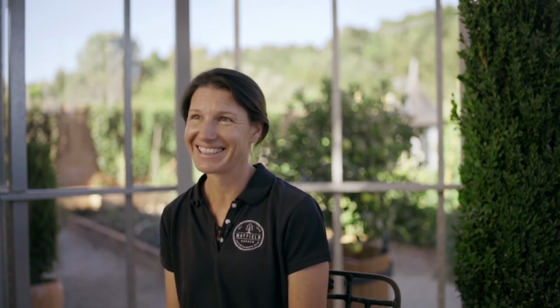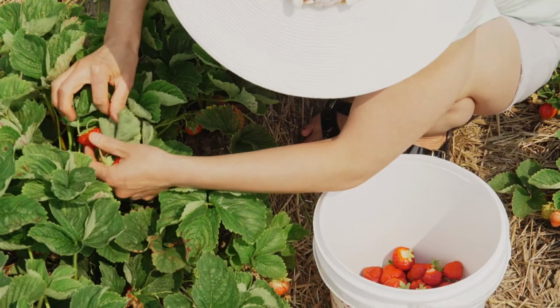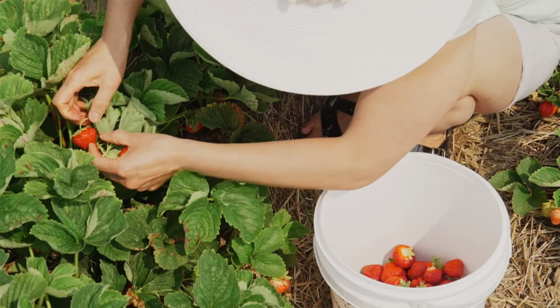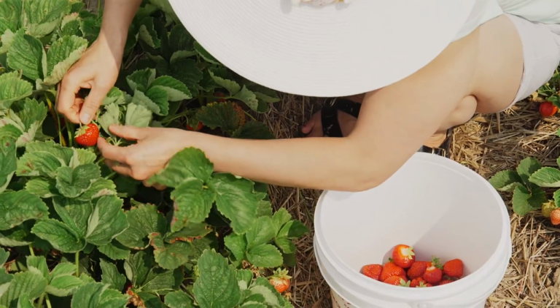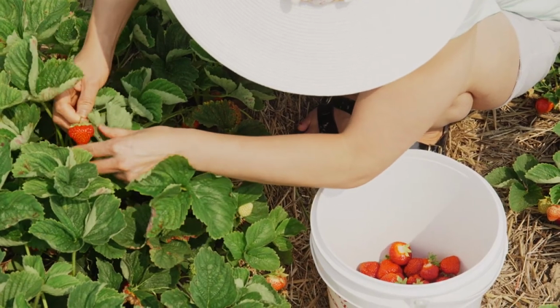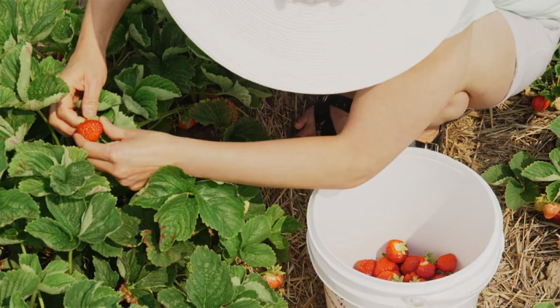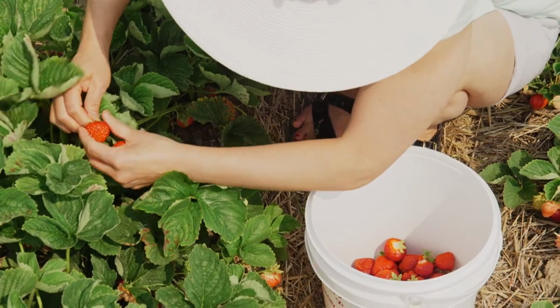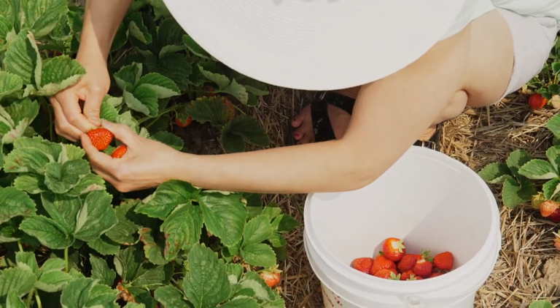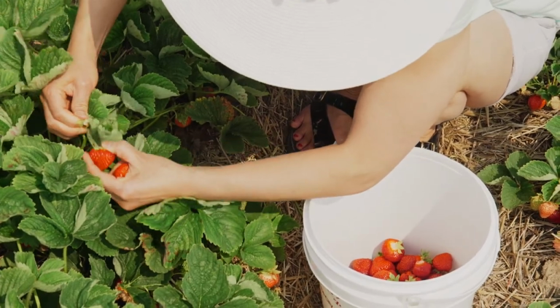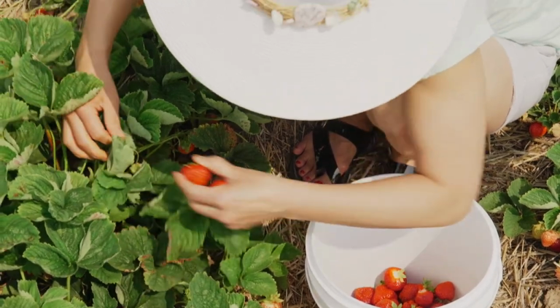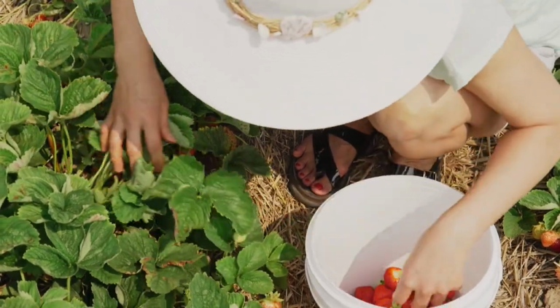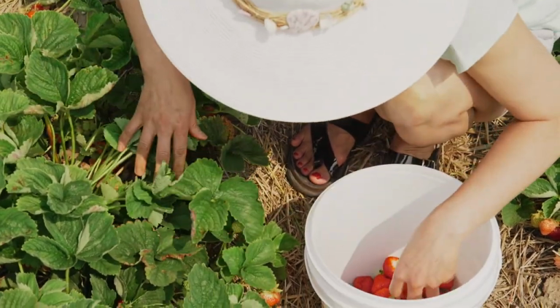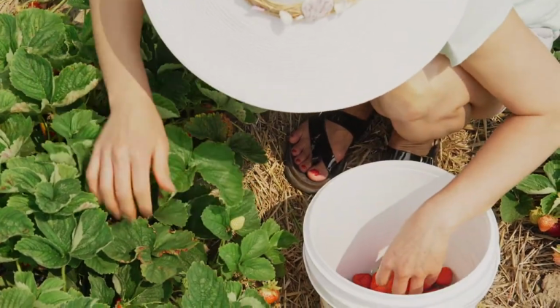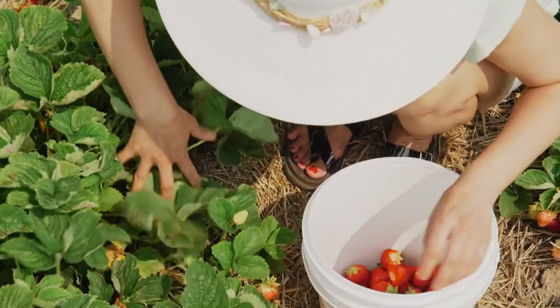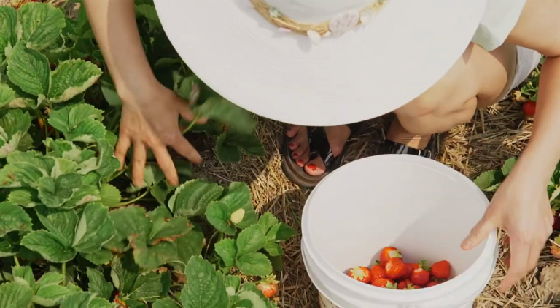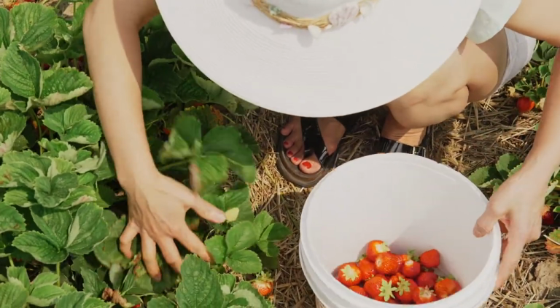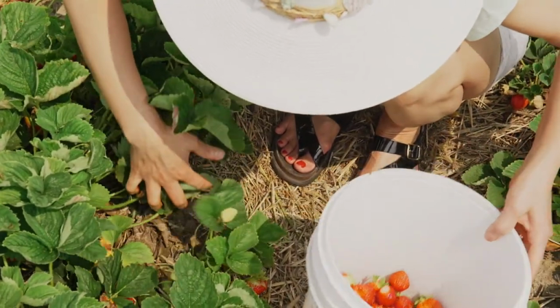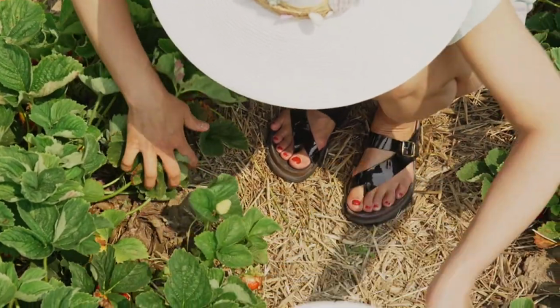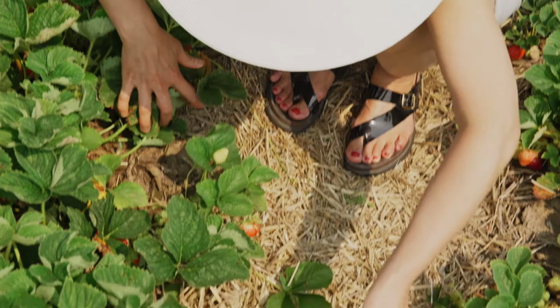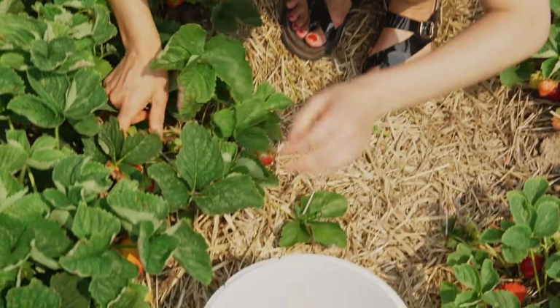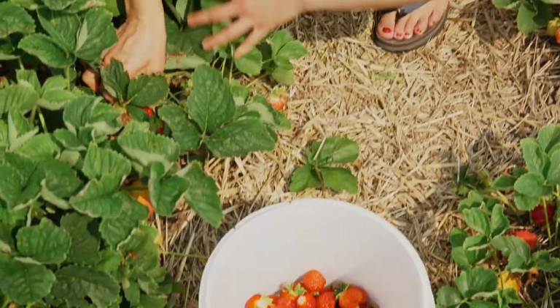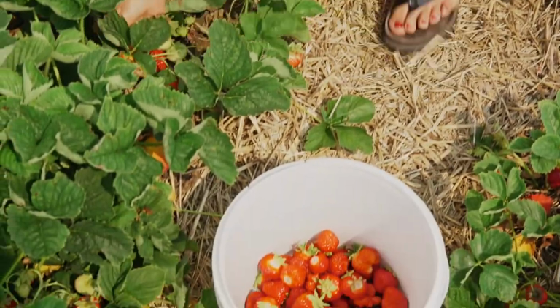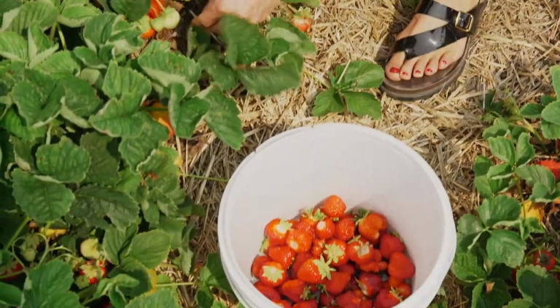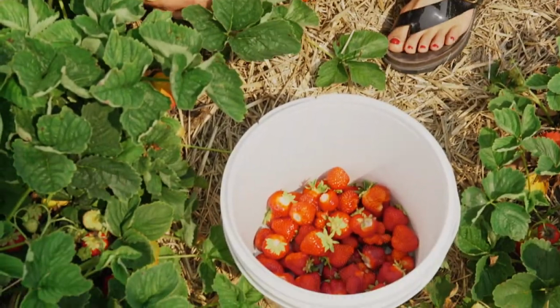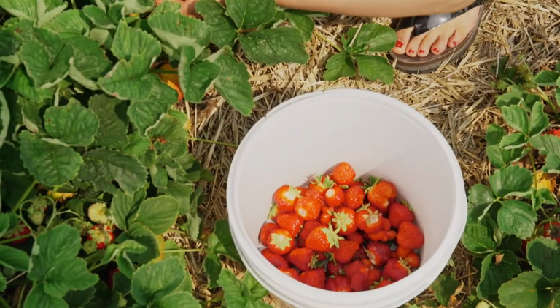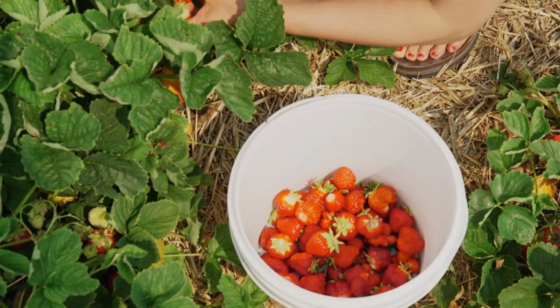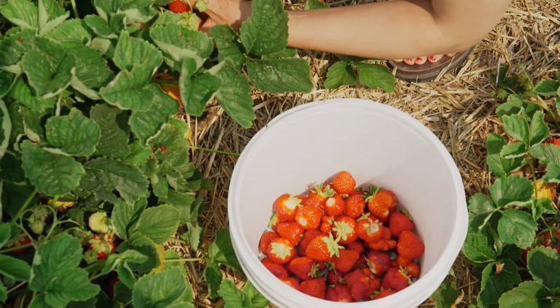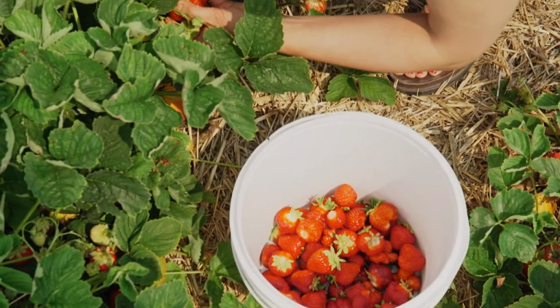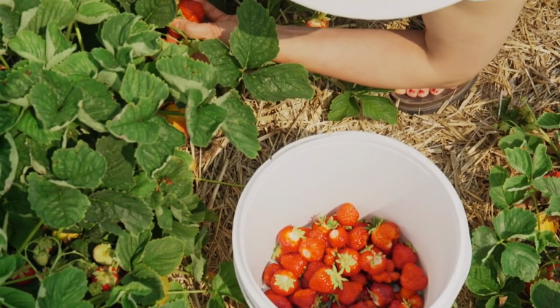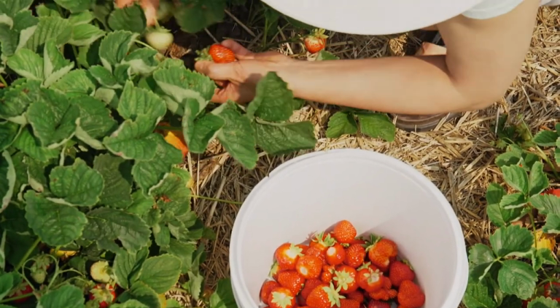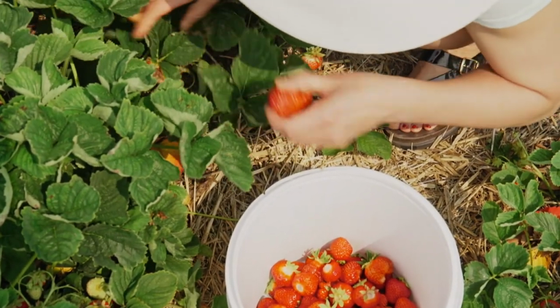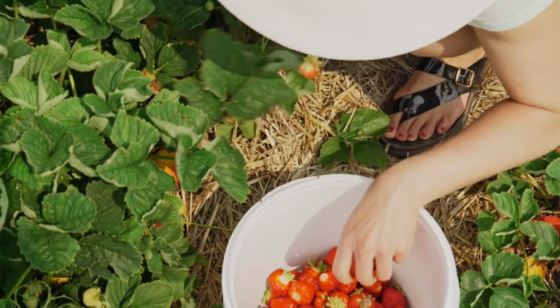When the strawberries are growing too, I encourage the kids — try one. You can grab it there and then and eat it. It's fine. I call it their lollies because it's so sweet and it's so gorgeous. It's really beautiful.